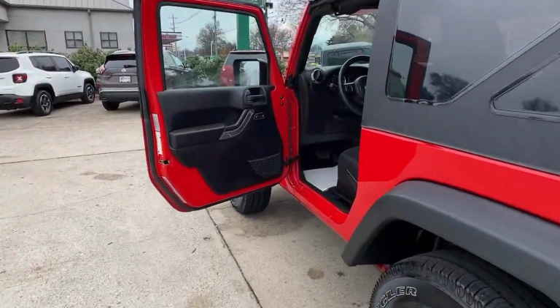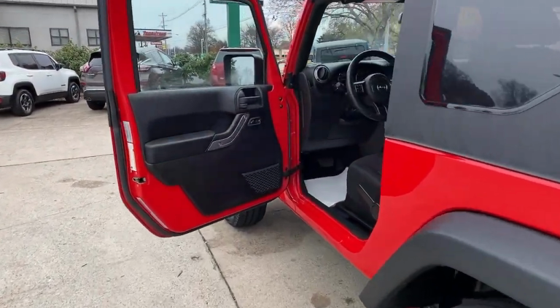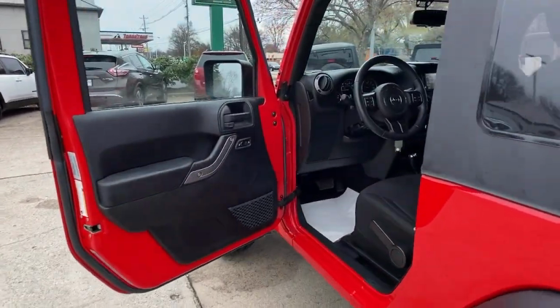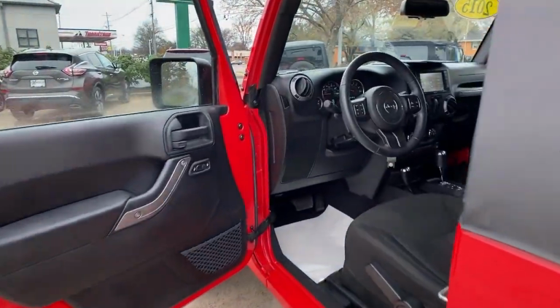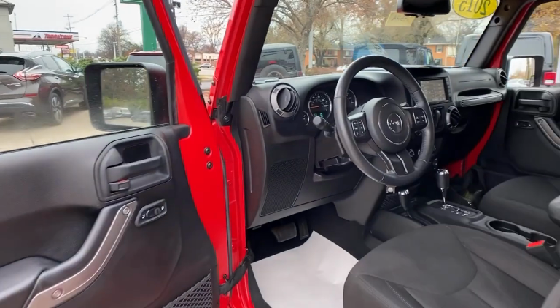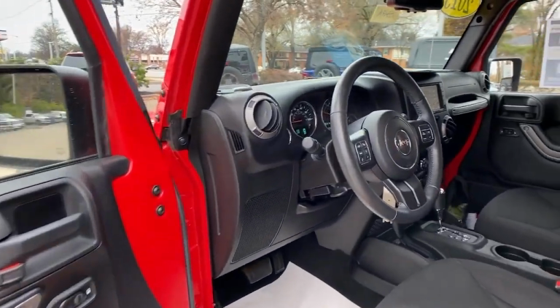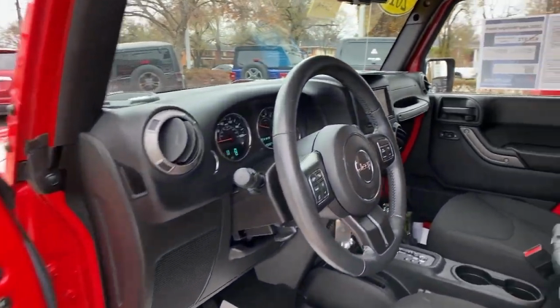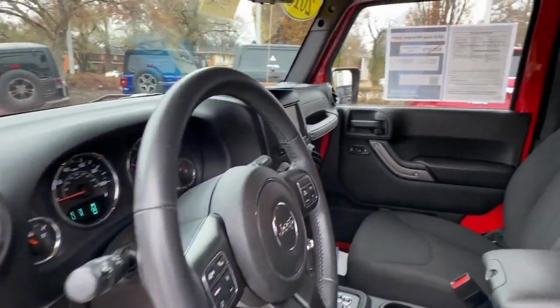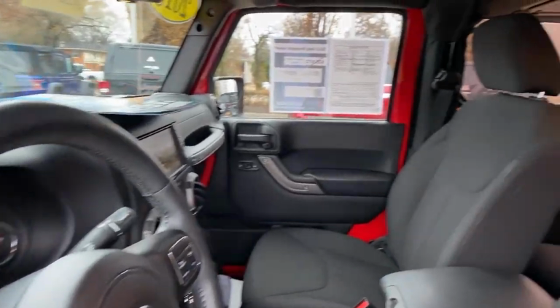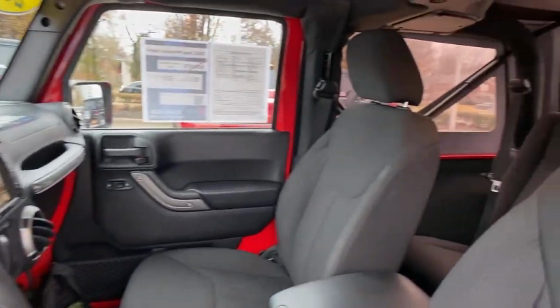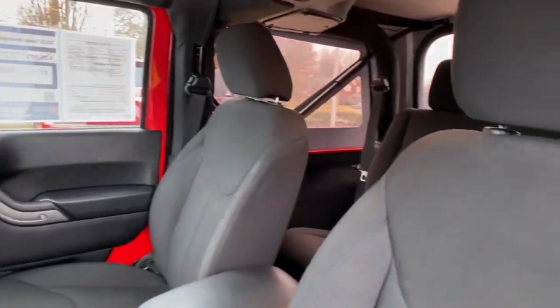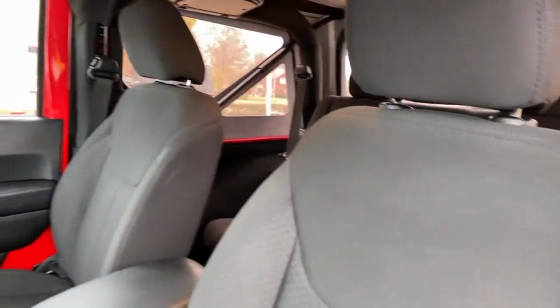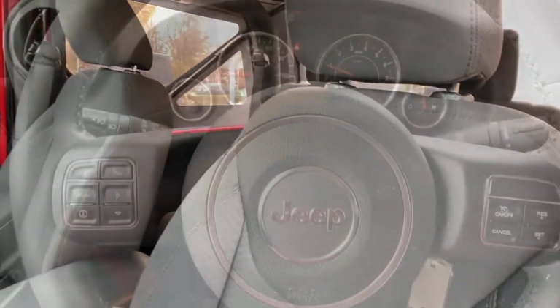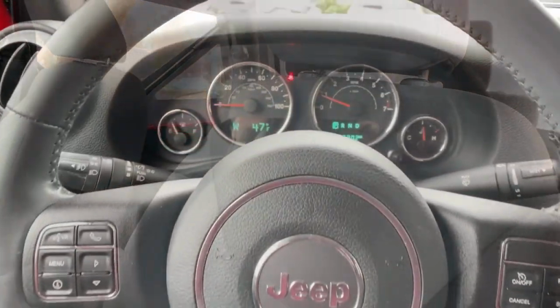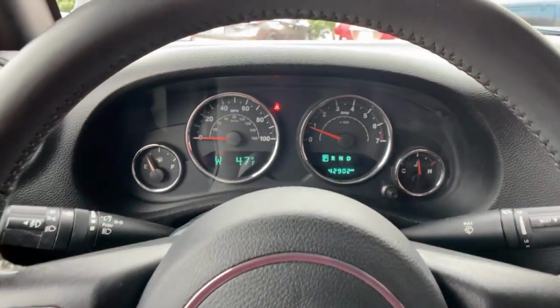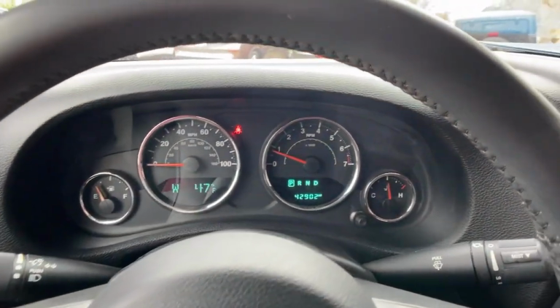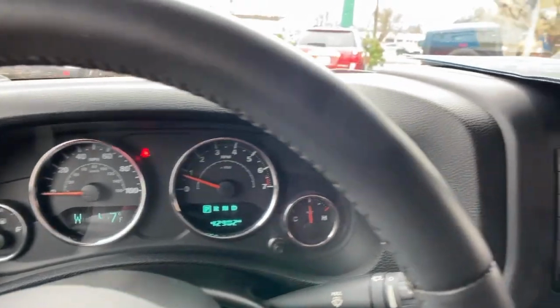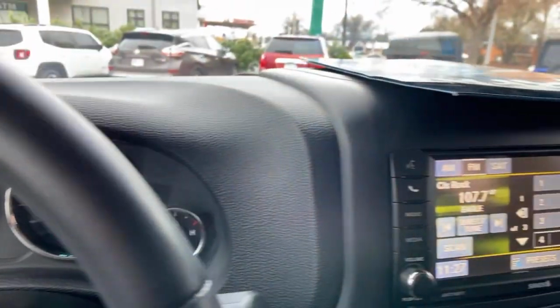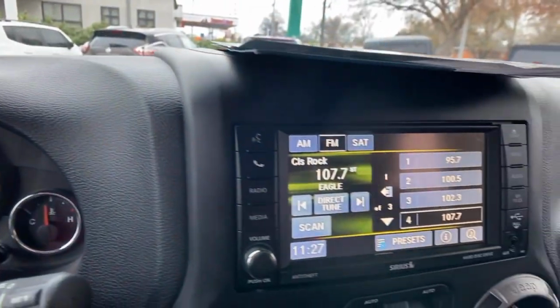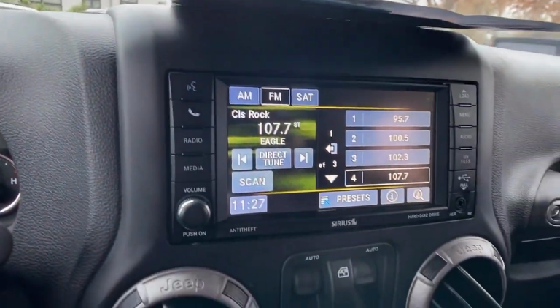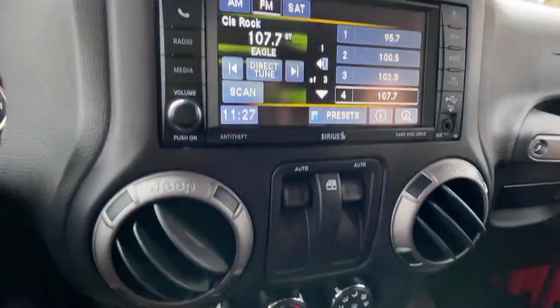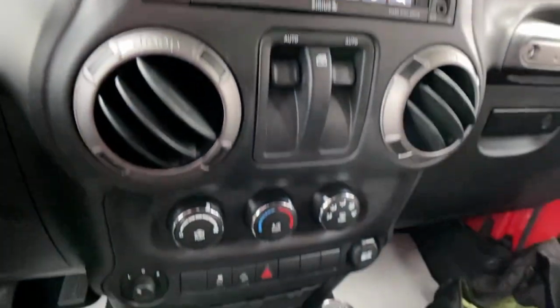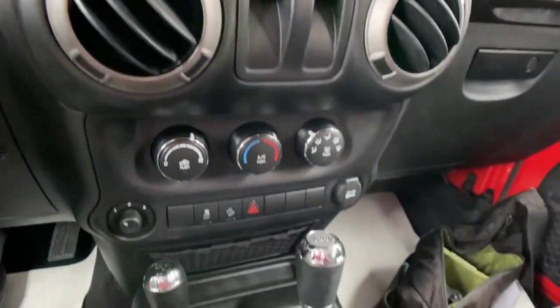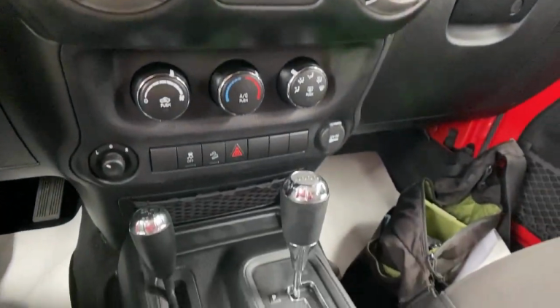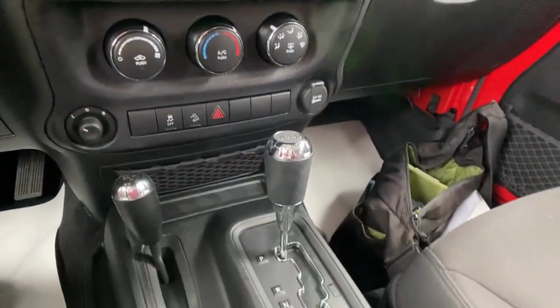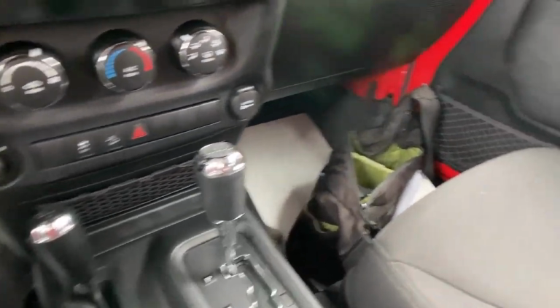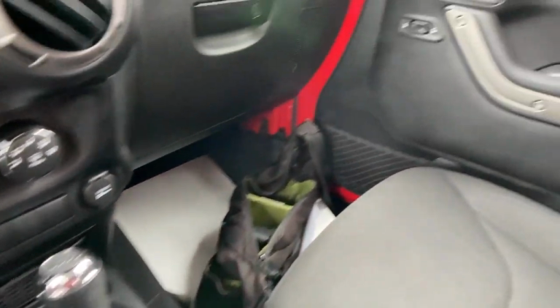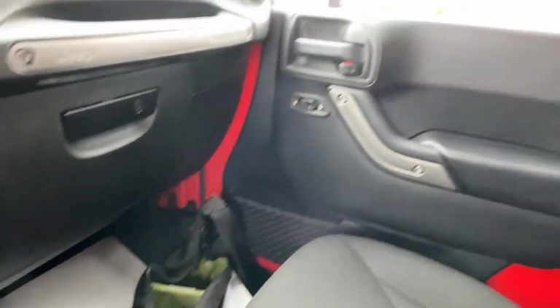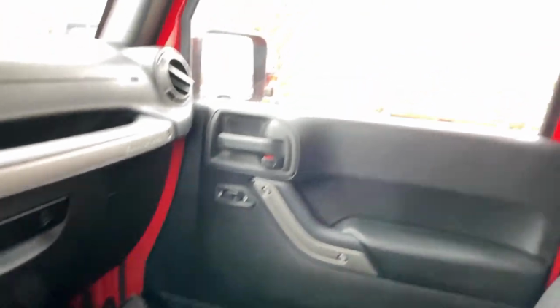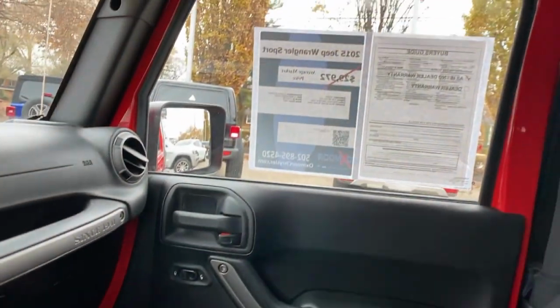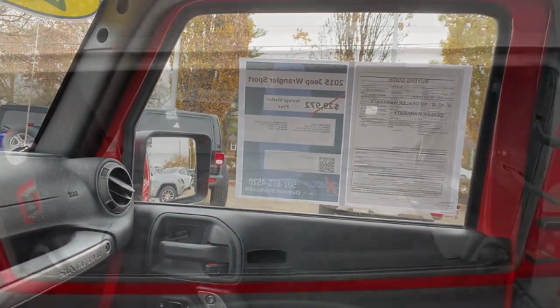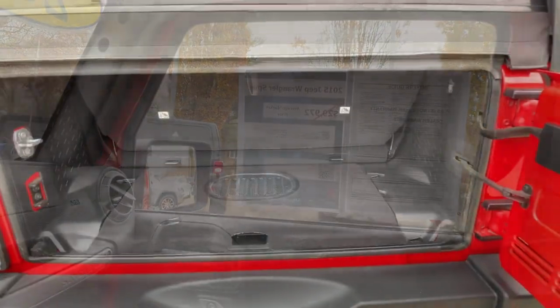The following are some of this vehicle's highlighted options: electronic stability control, leather-wrapped steering wheel, aluminum wheels, trip computer, bucket seats, four-wheel disc brakes, and power steering.